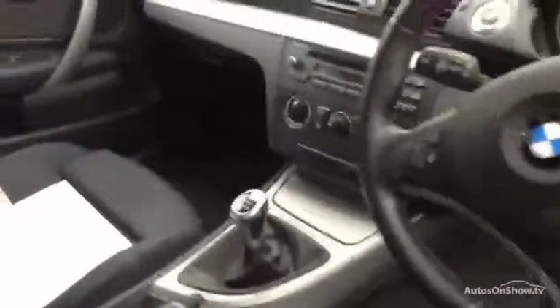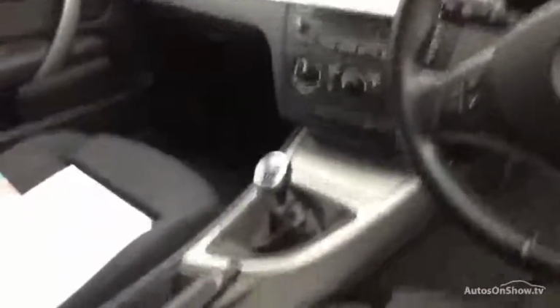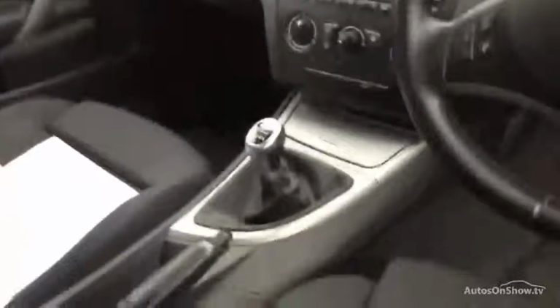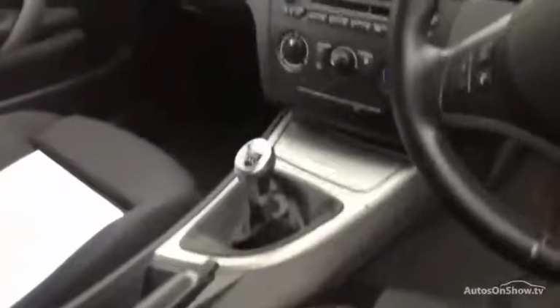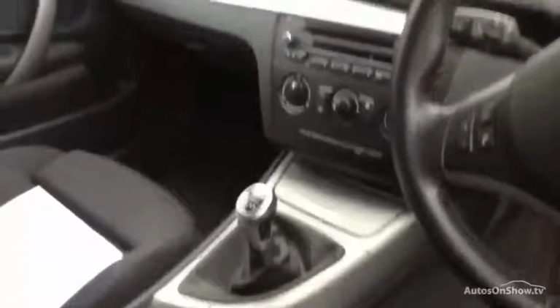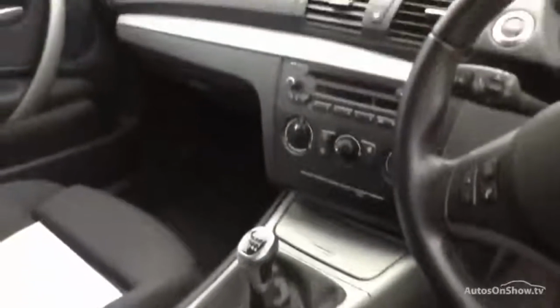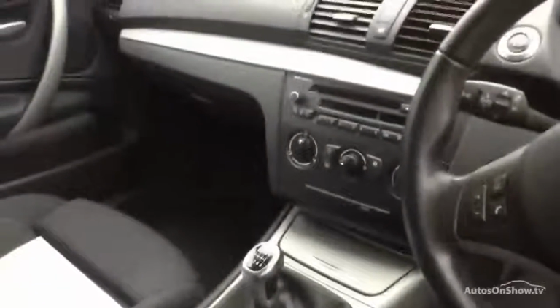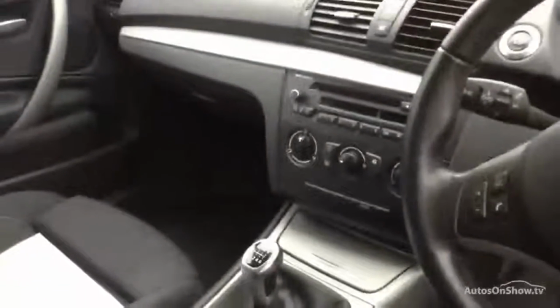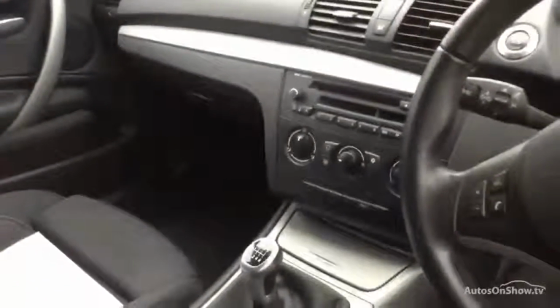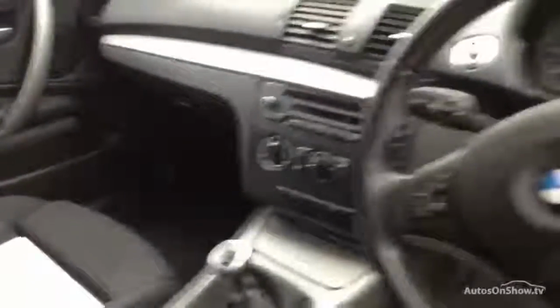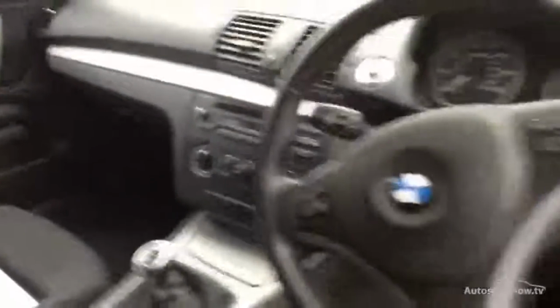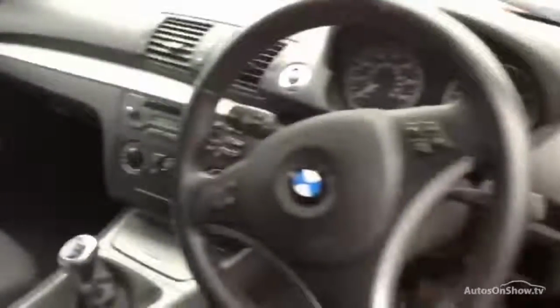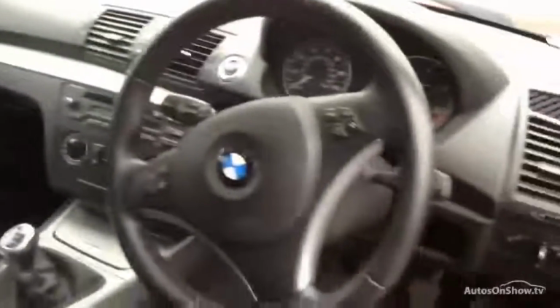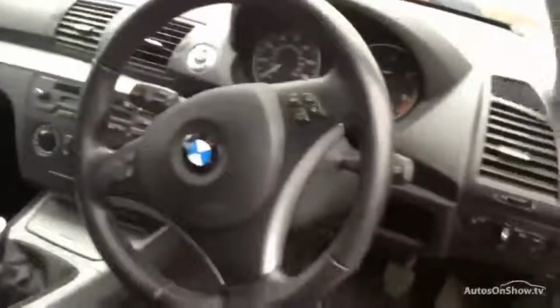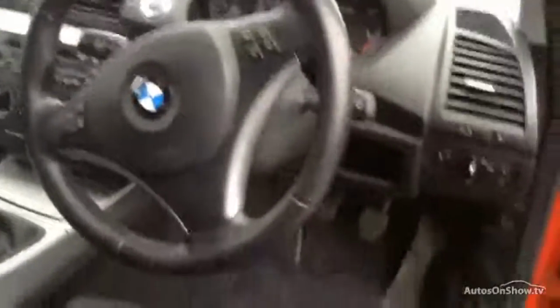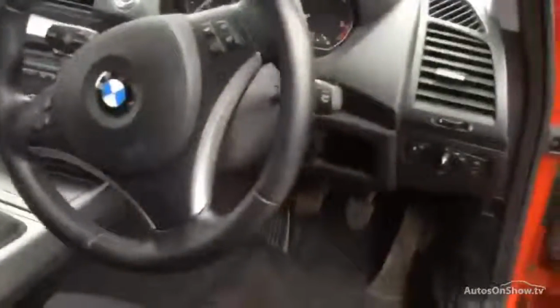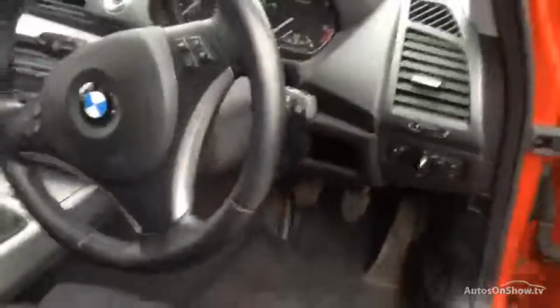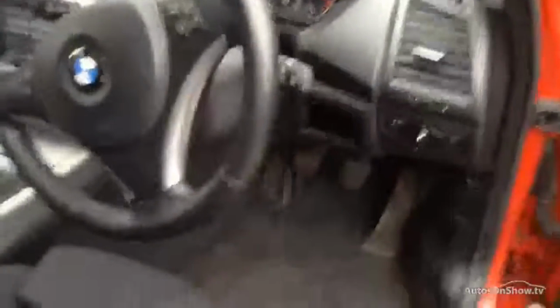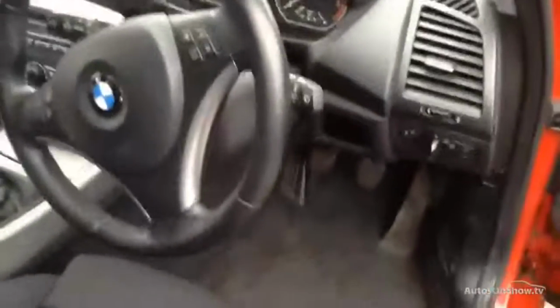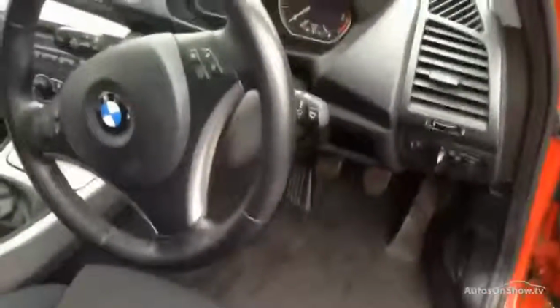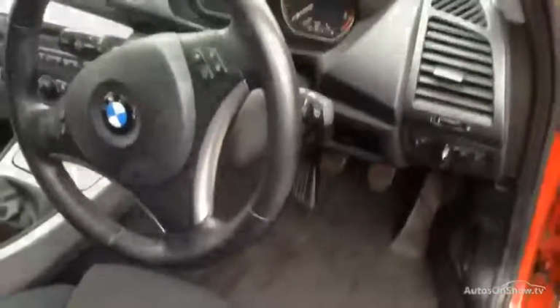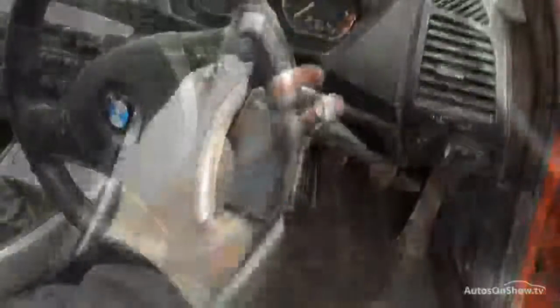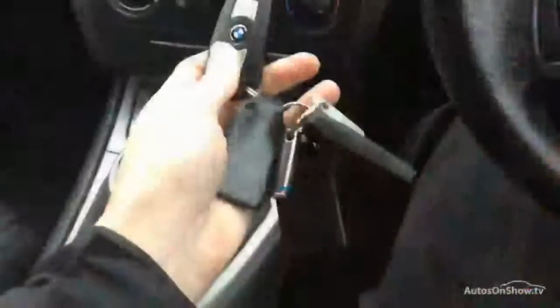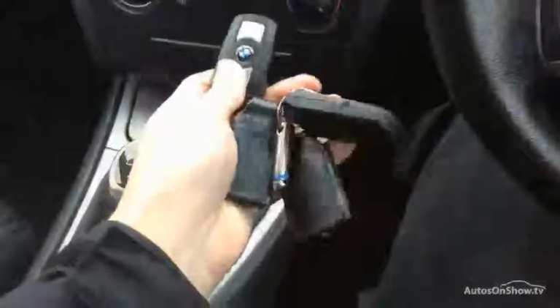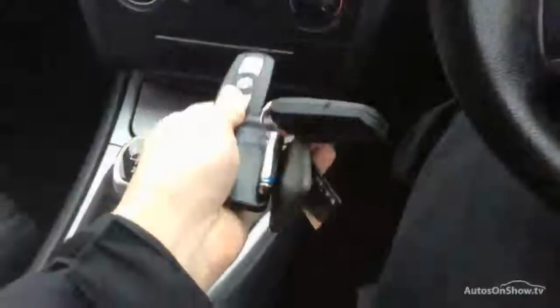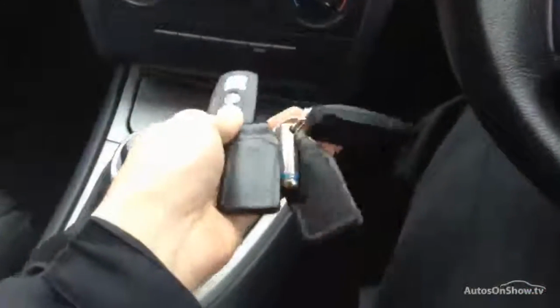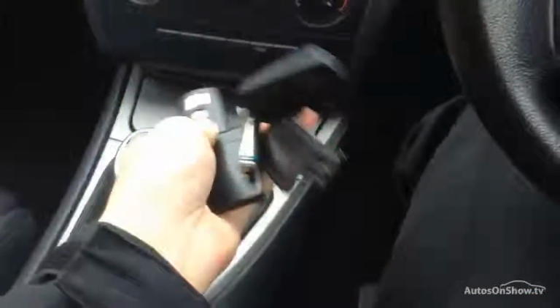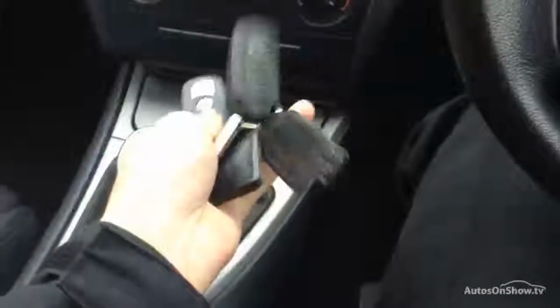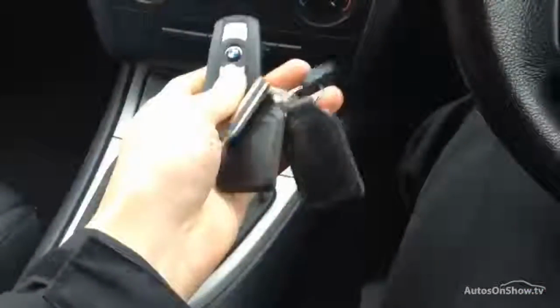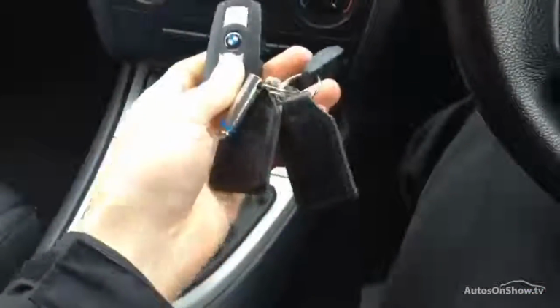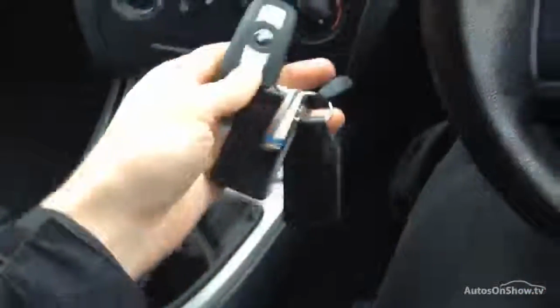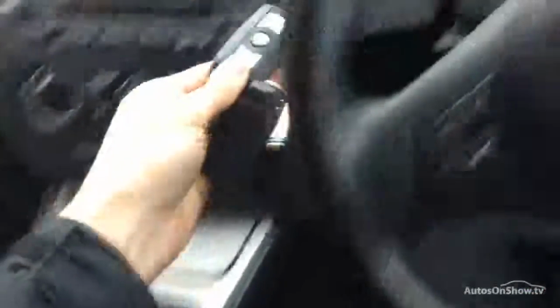Inside the centre console and dashboard is very clean. The gear stick and steering wheel are in nice condition as well. Inside we've got two sets of keys with the vehicle.